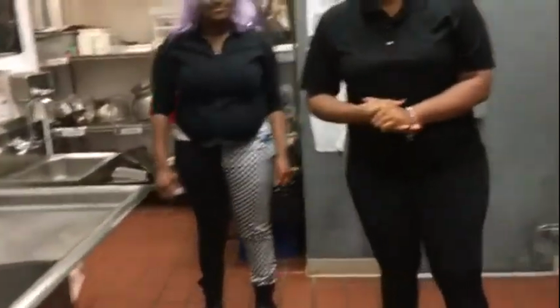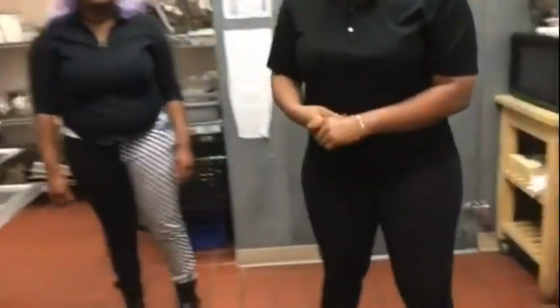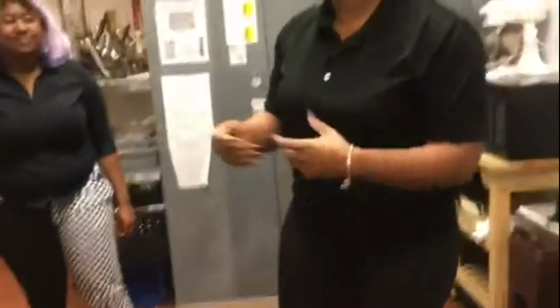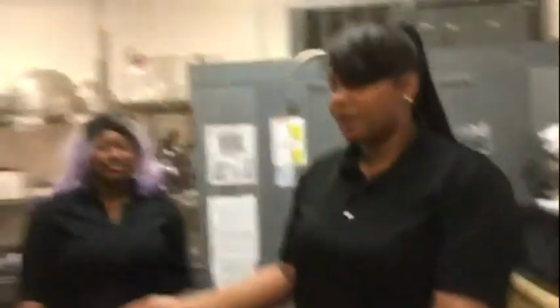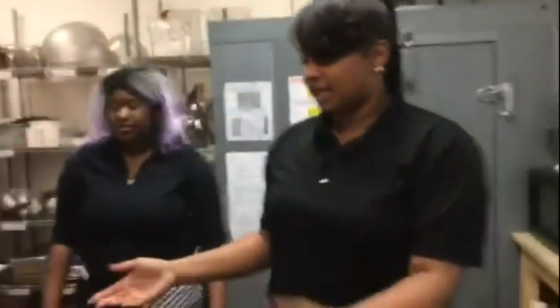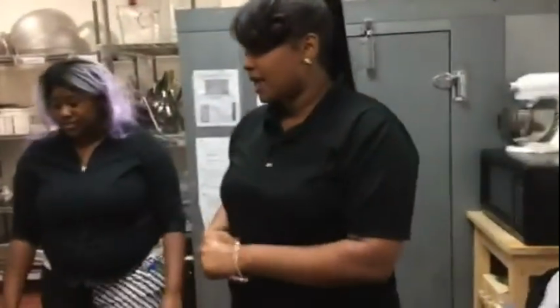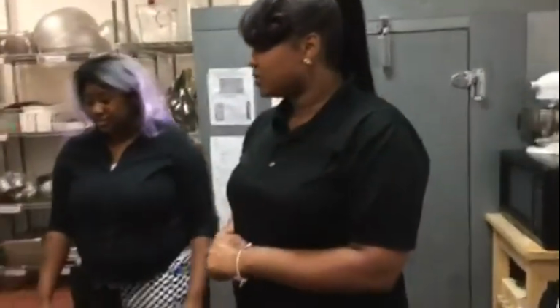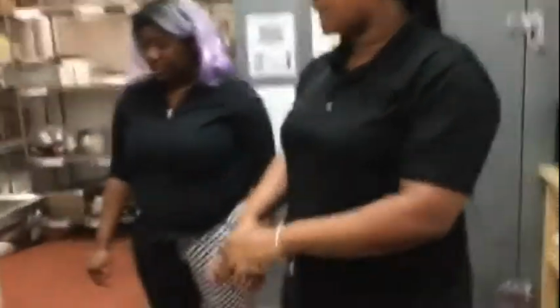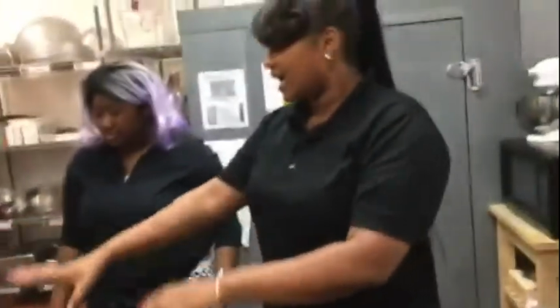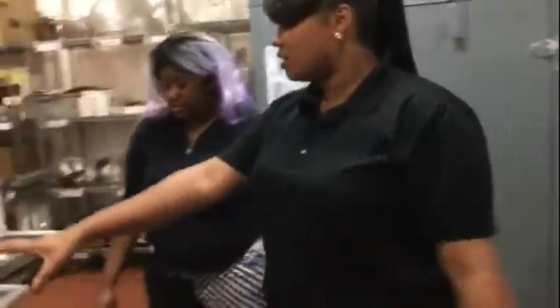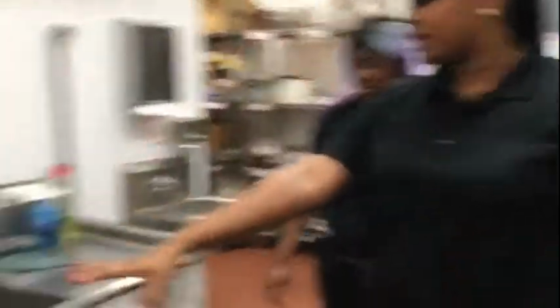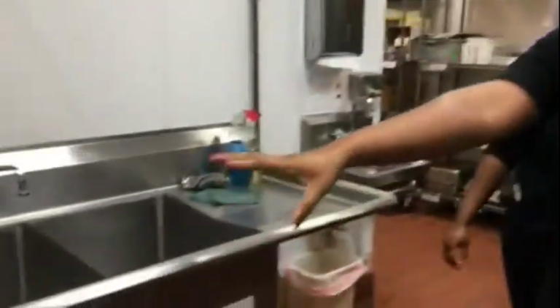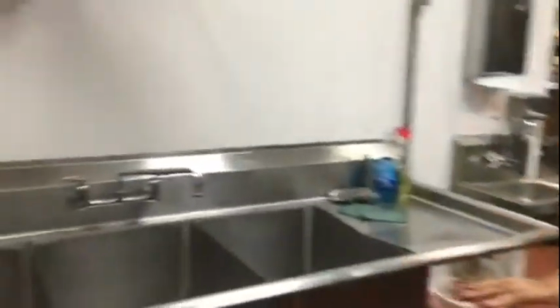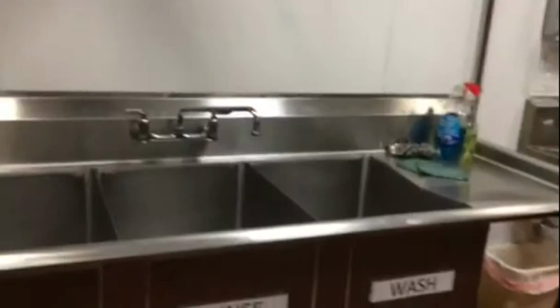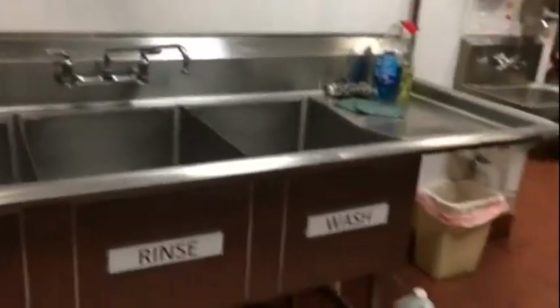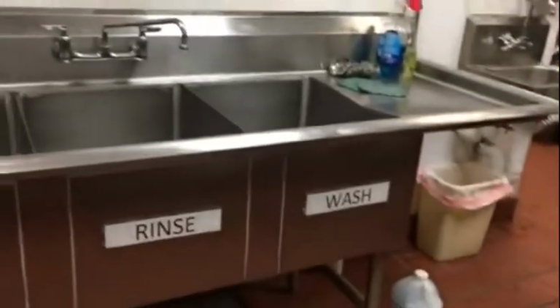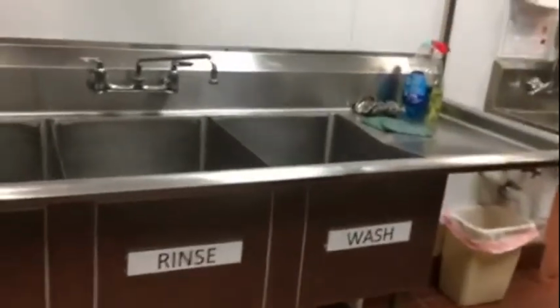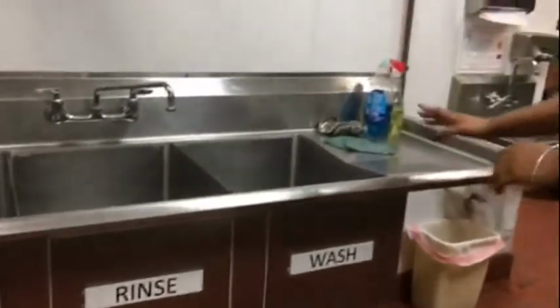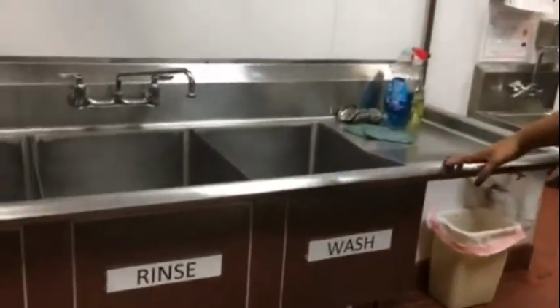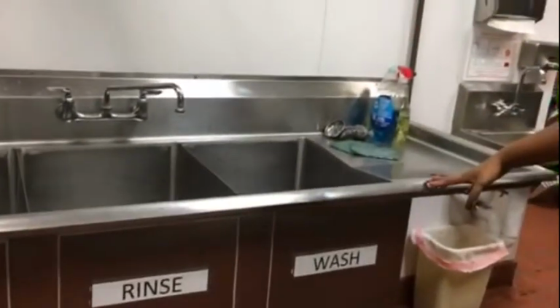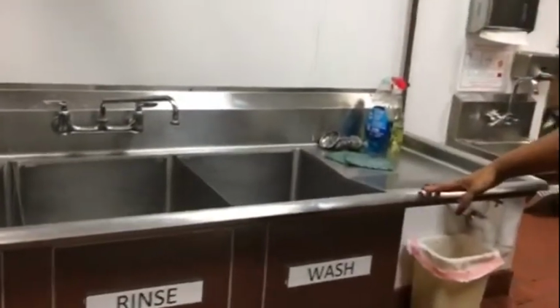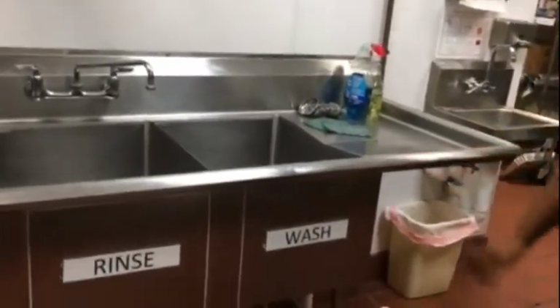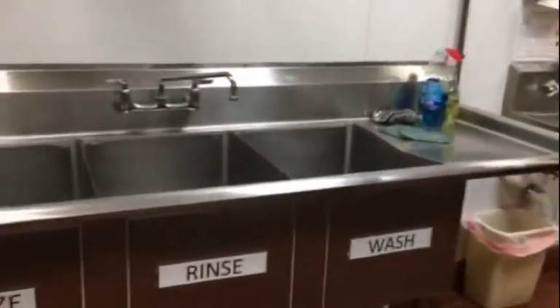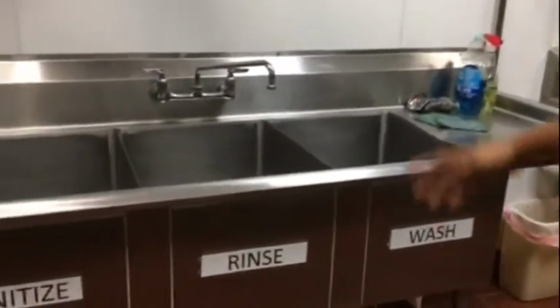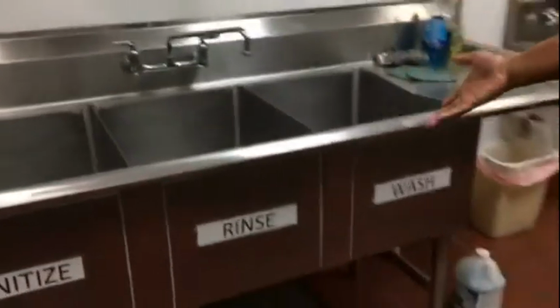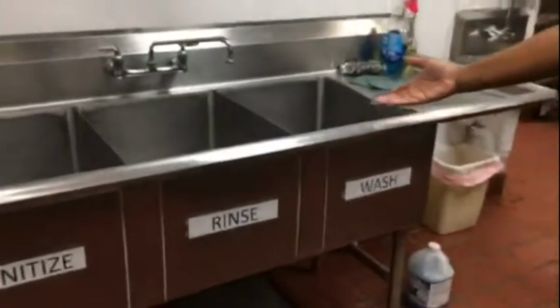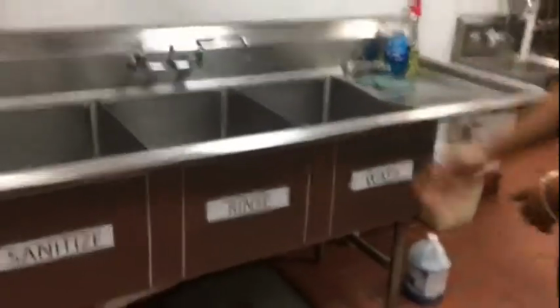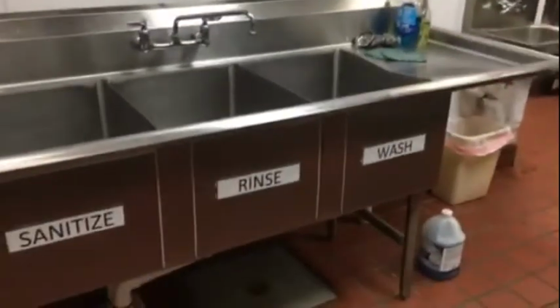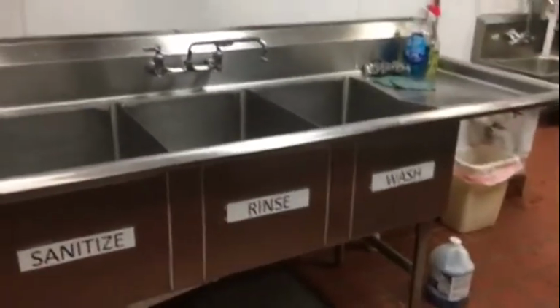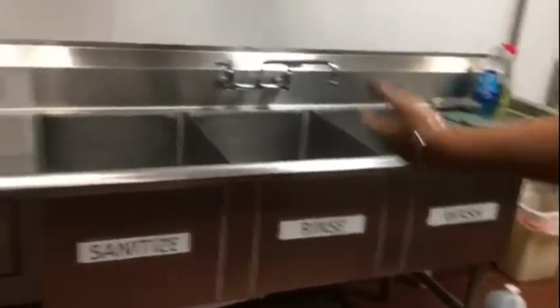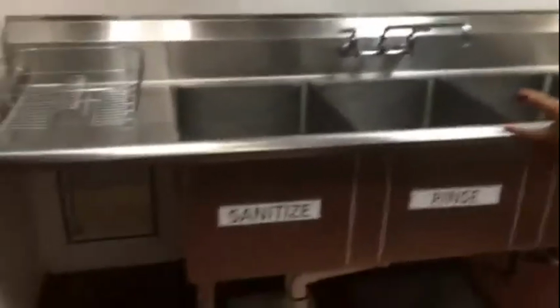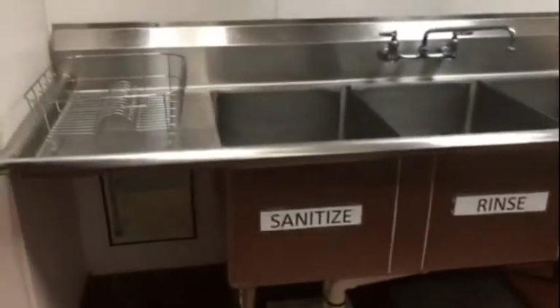This is our three compartment sink. As you can see, each compartment has three different signs on it. Our first sink is our wash sink, our second sink is our rinse sink, and our third sink is our sanitizing sink.